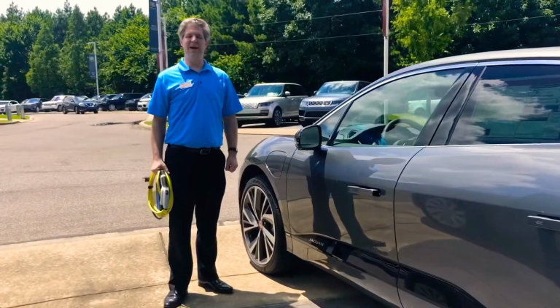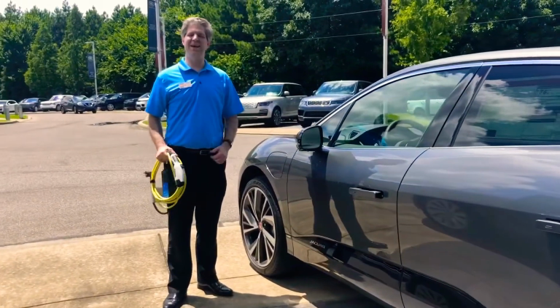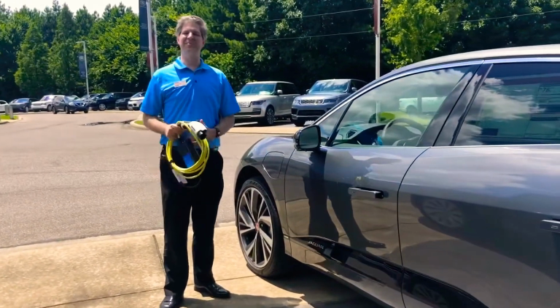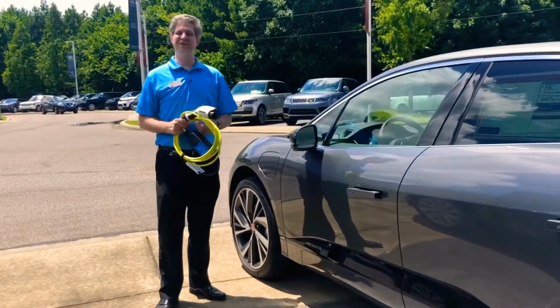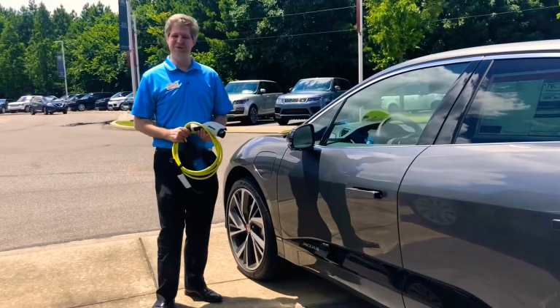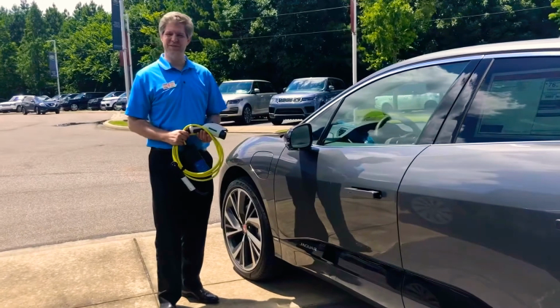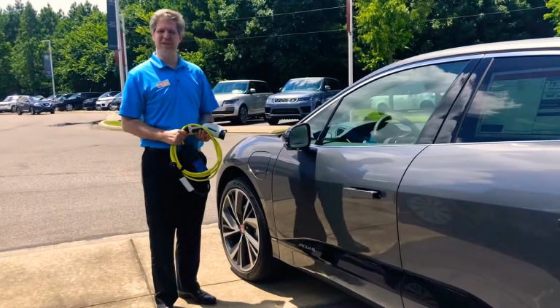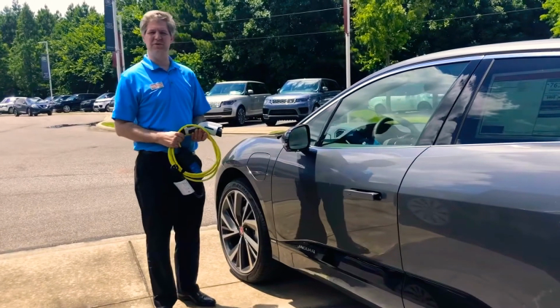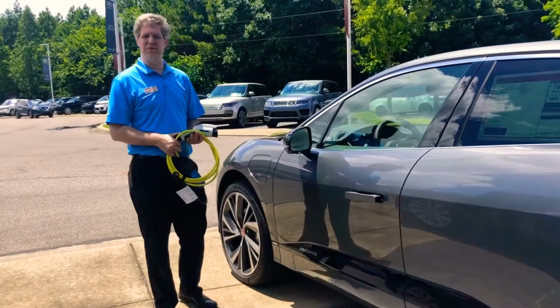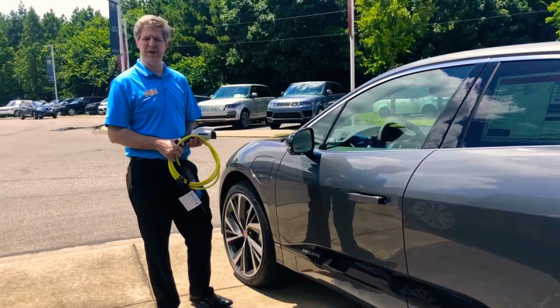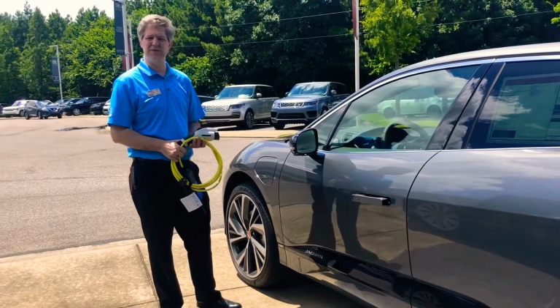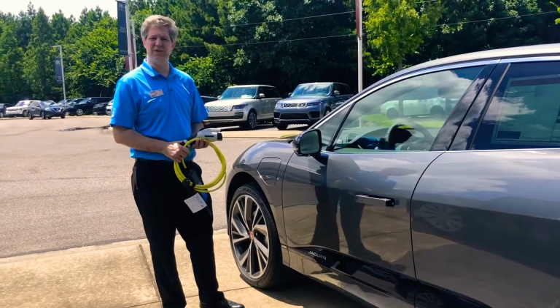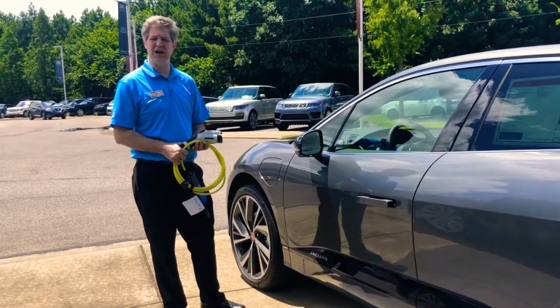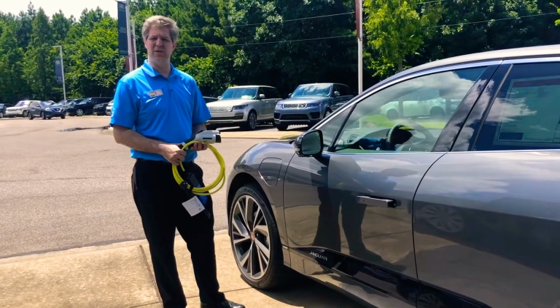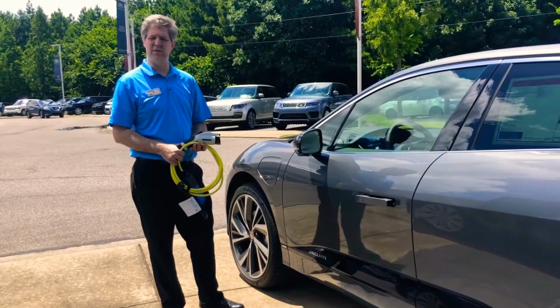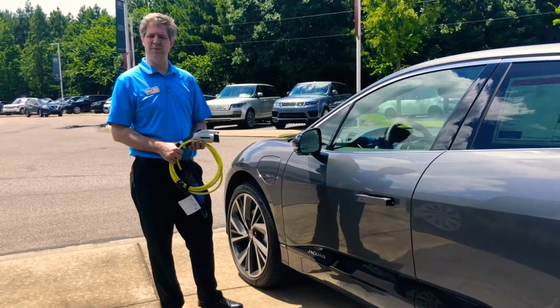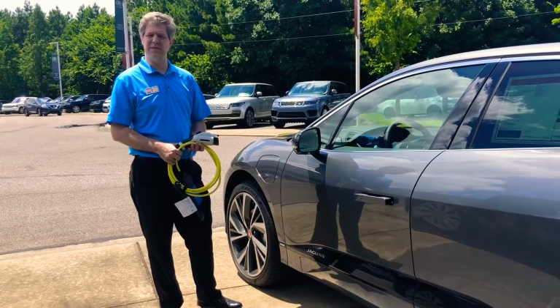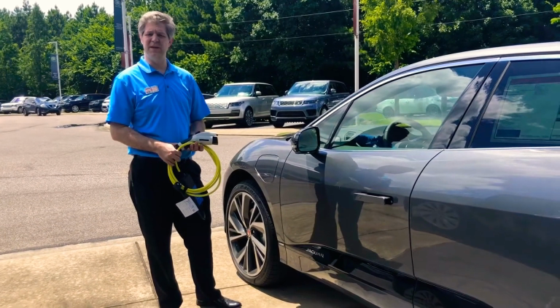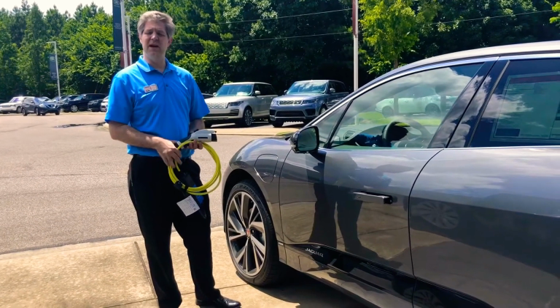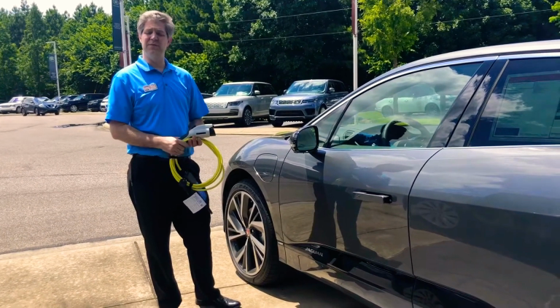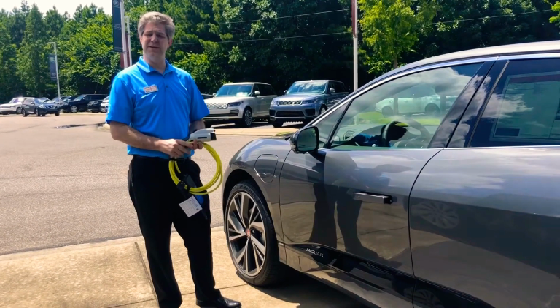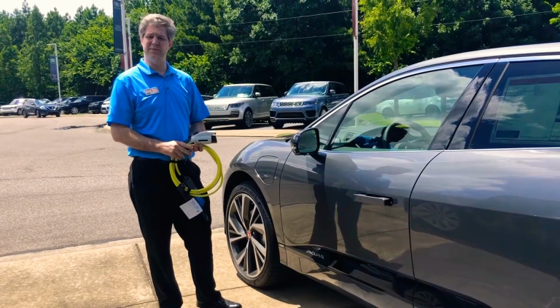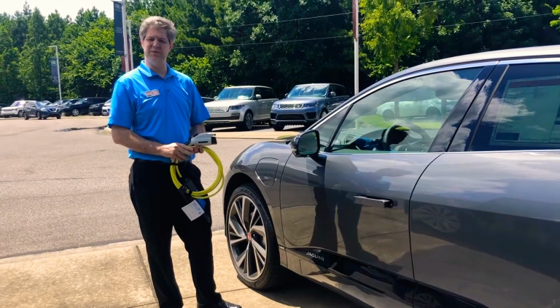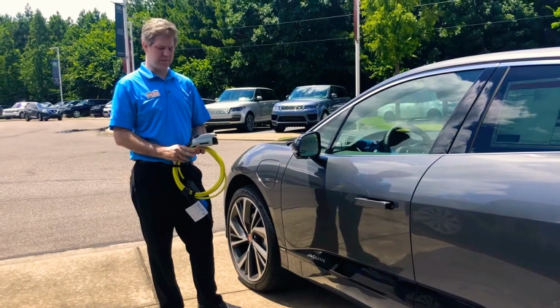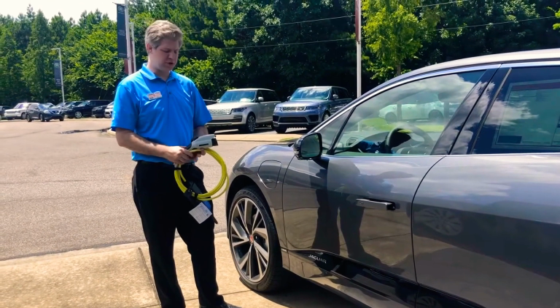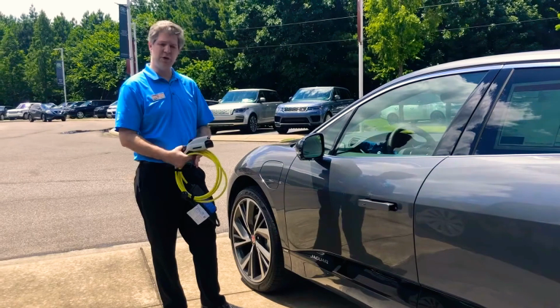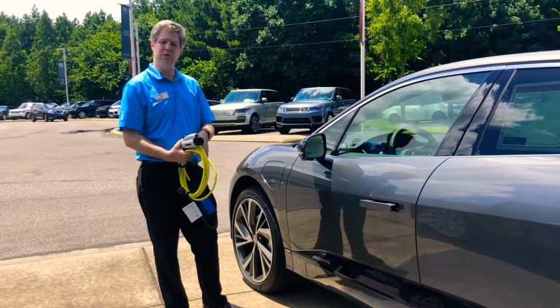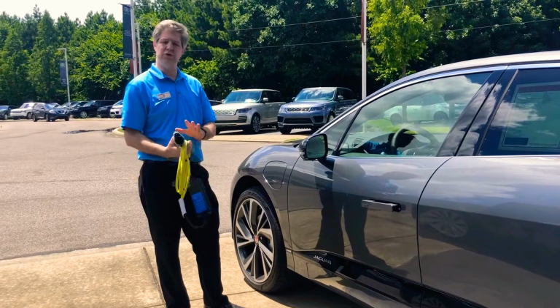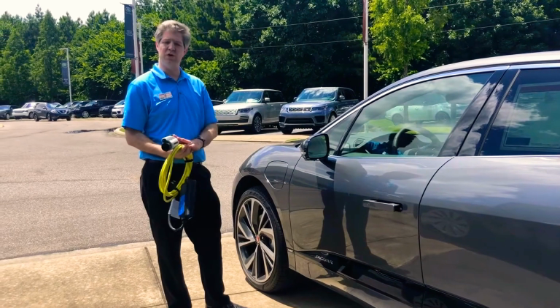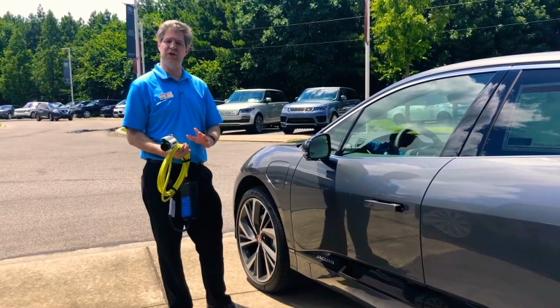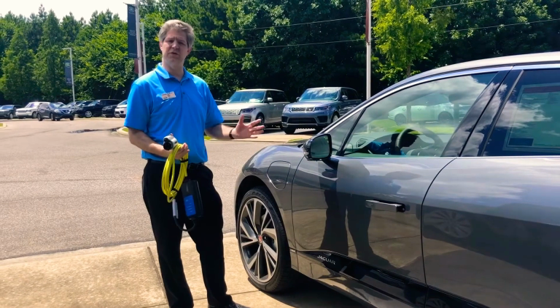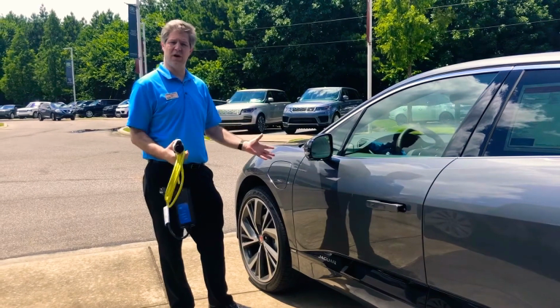Hey, I'm Jason Jenkins, the Electric Vehicle Specialist here at Jaguar Land Rover Bluff City. And for today's Tip Tuesday, I'm going to show you how you can charge an electric car.